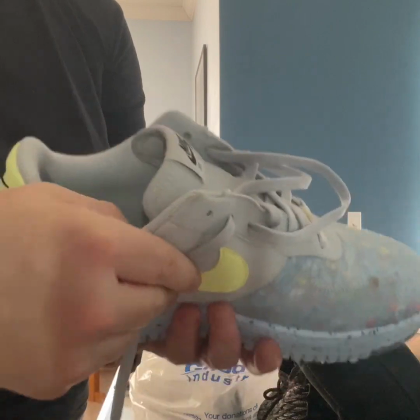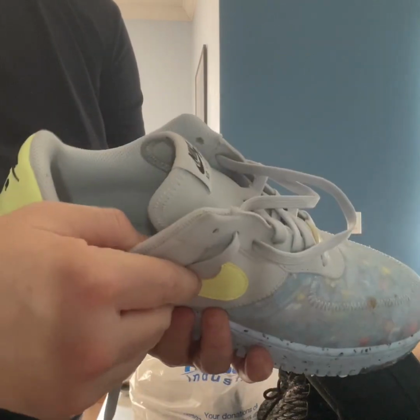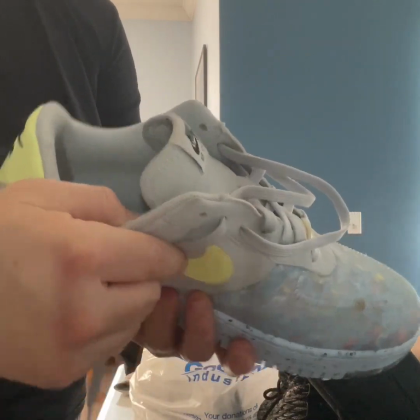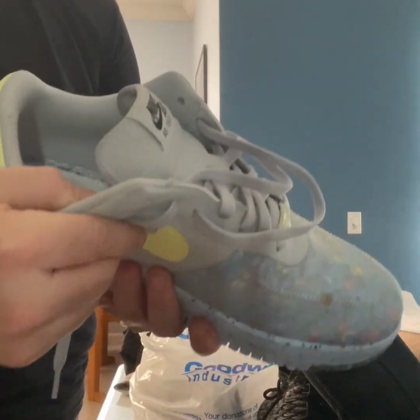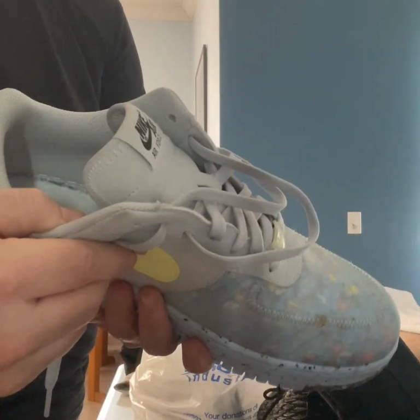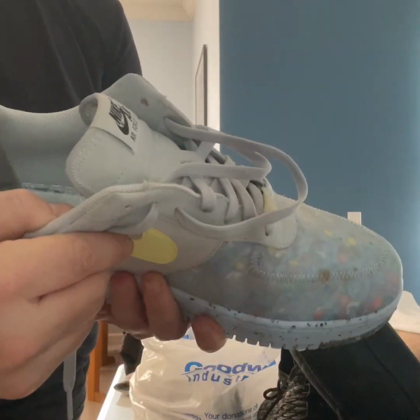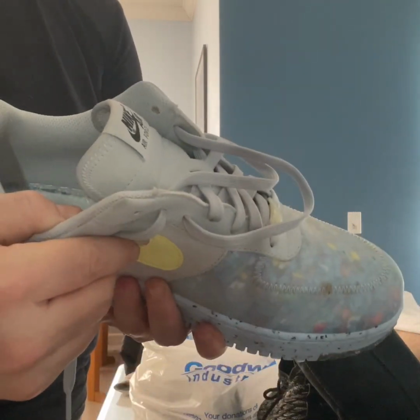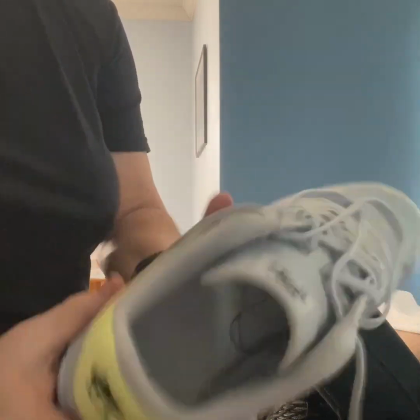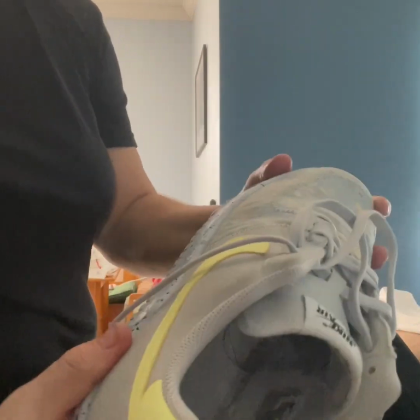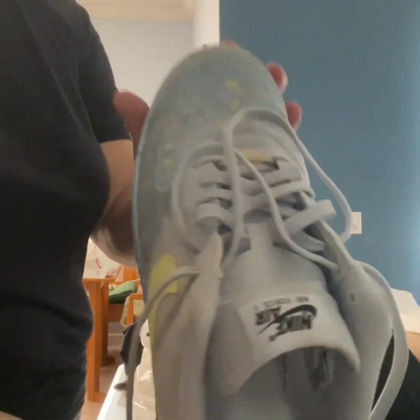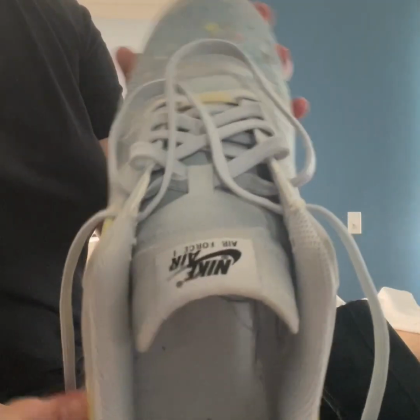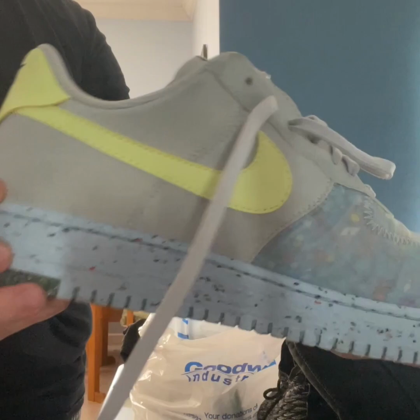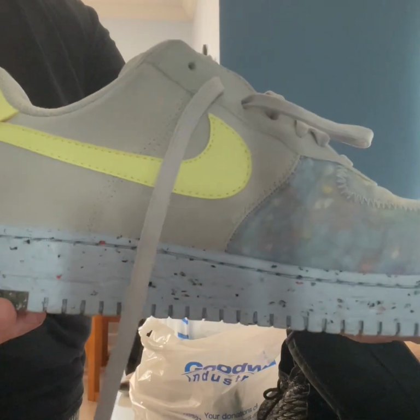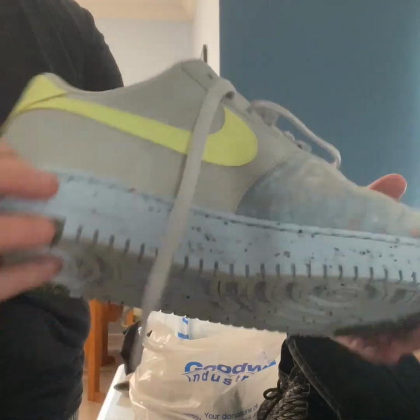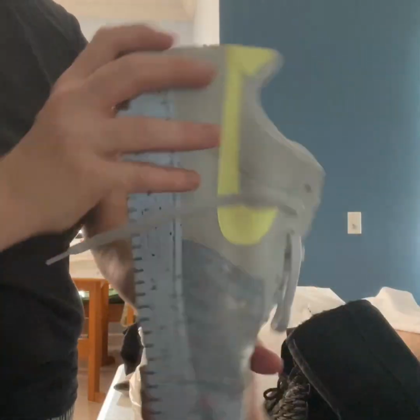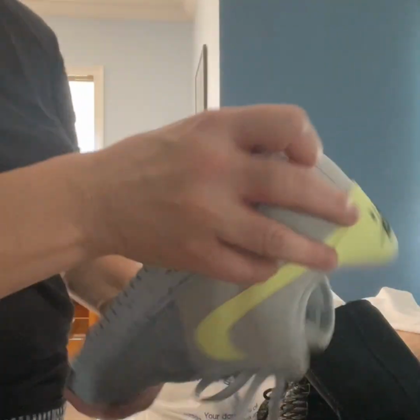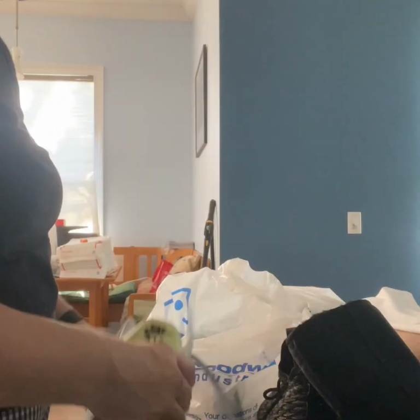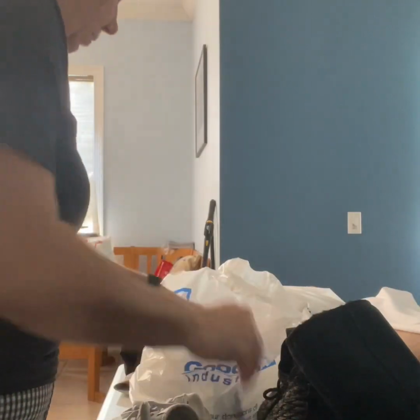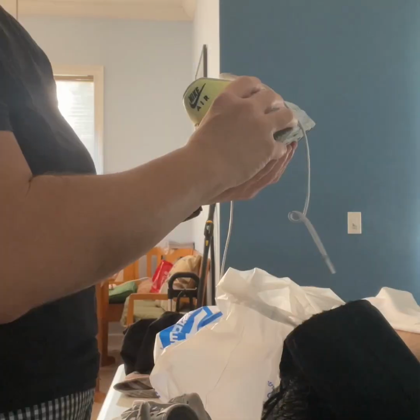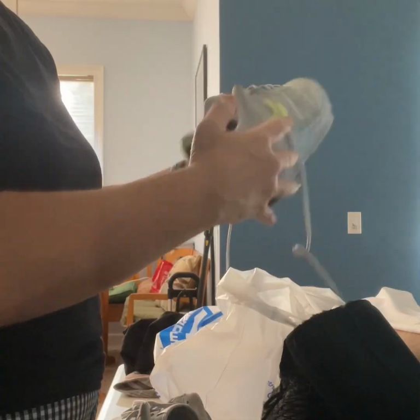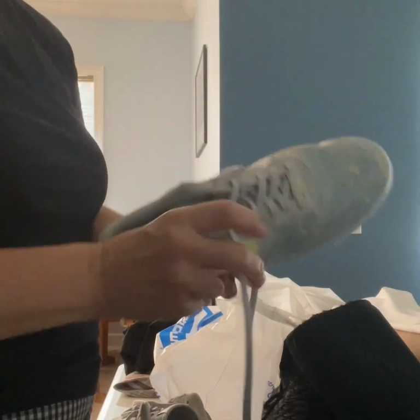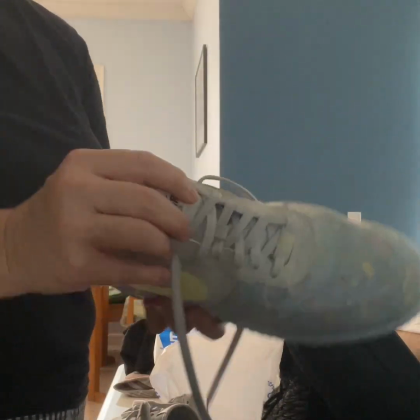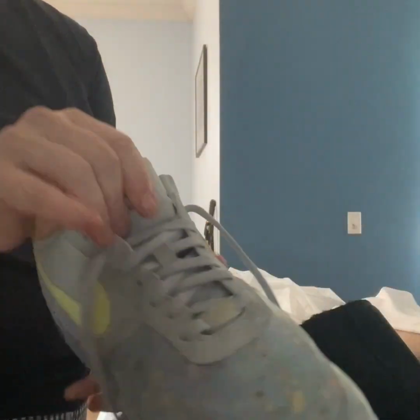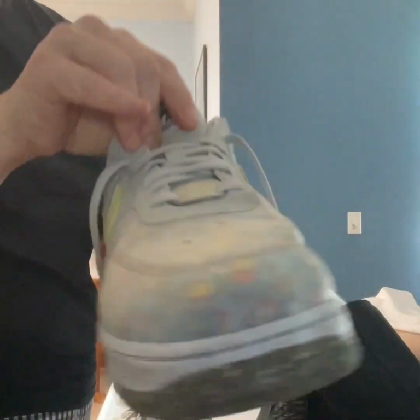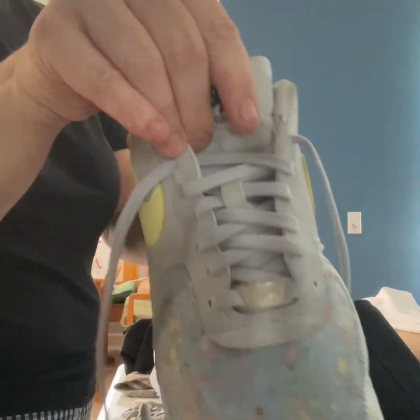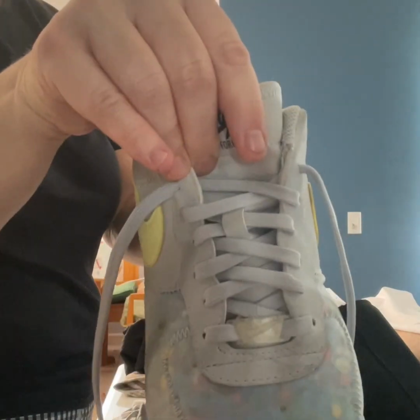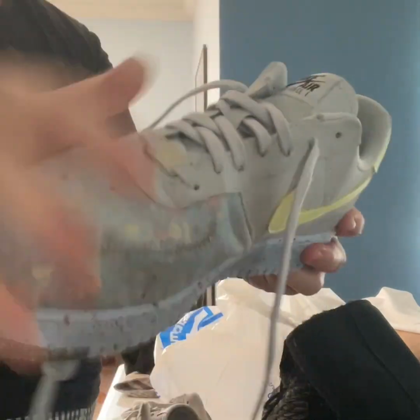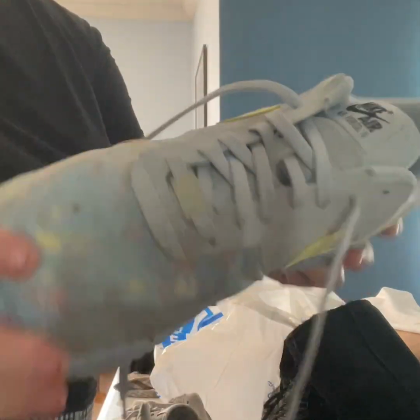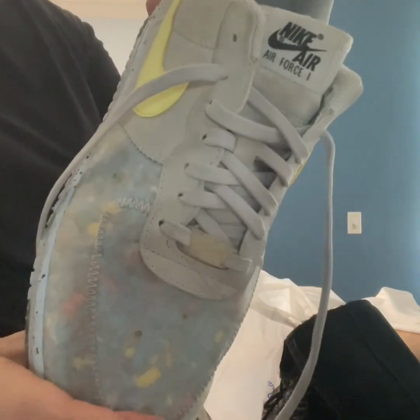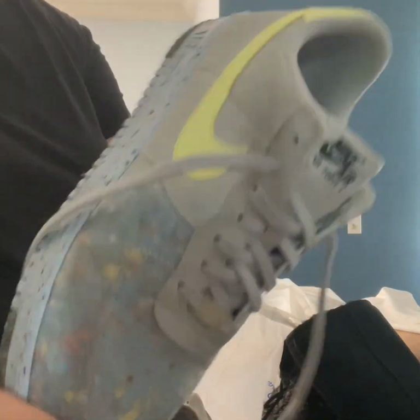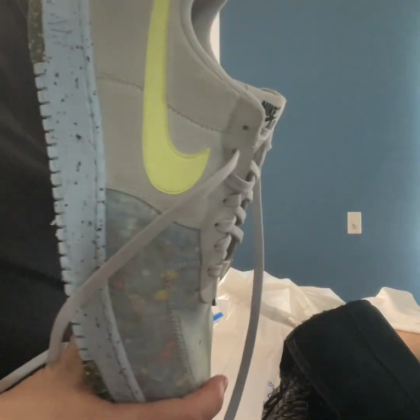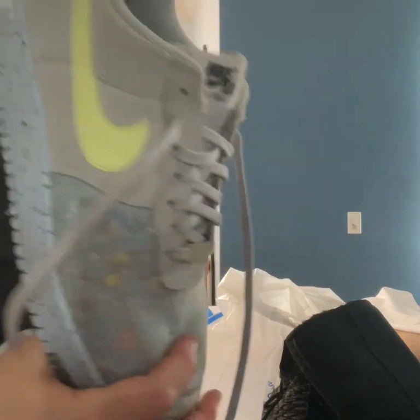These are women's size 11 and a half, so that's a bigger women's size. I think these were $14.99, so about $11.50 after discount. We'll give them a shot.